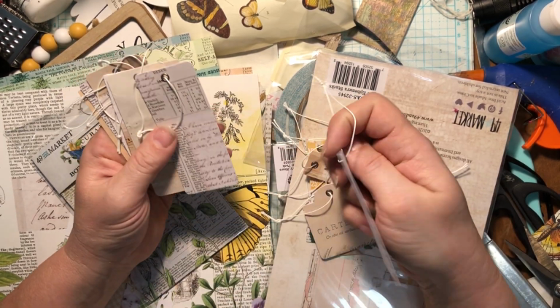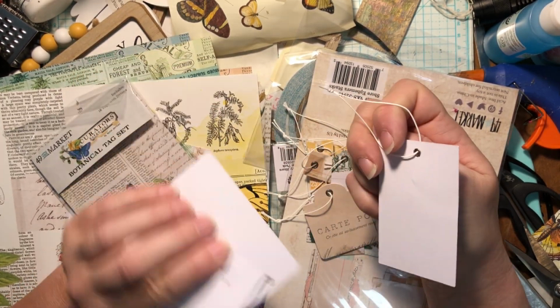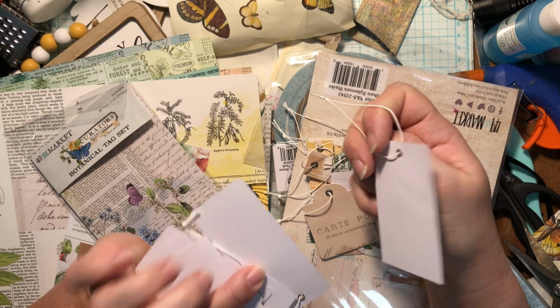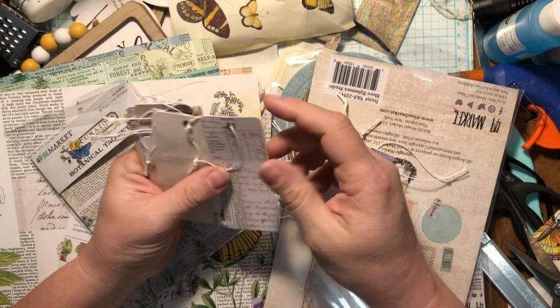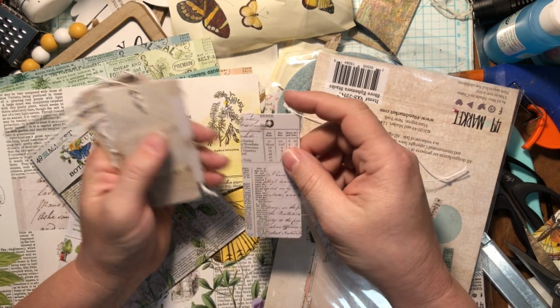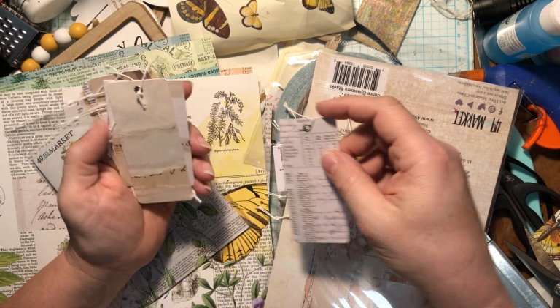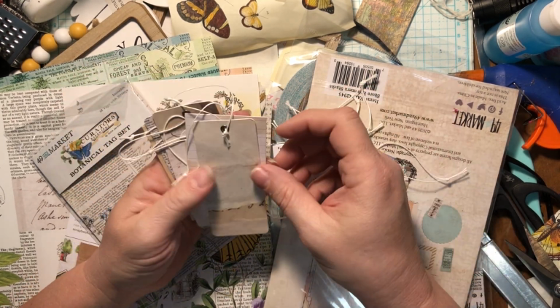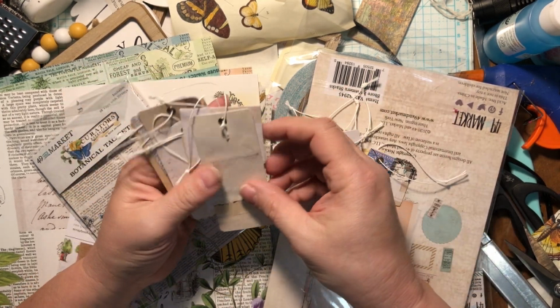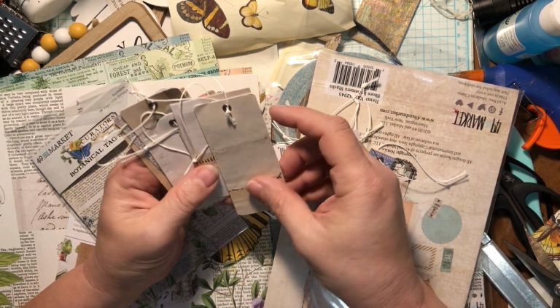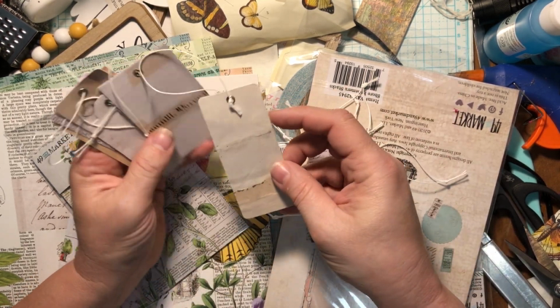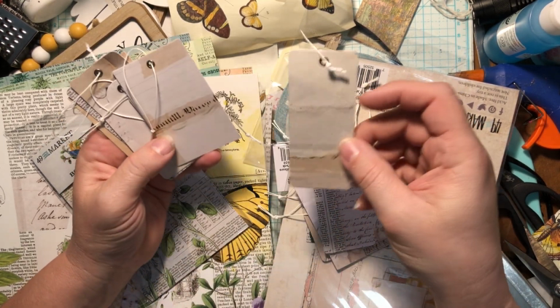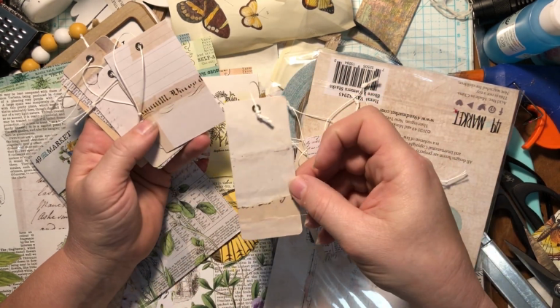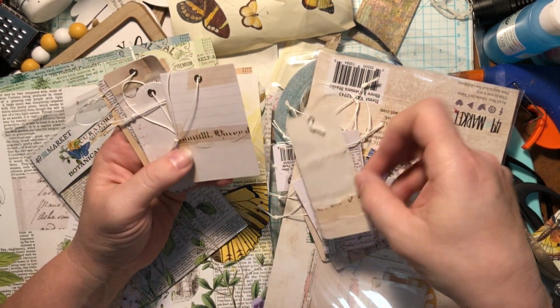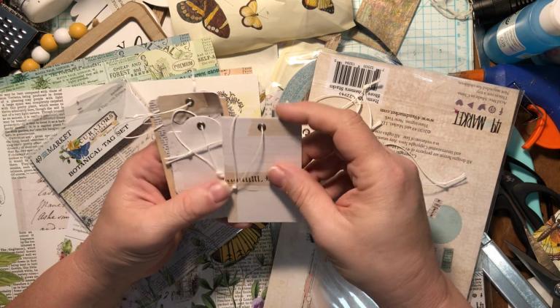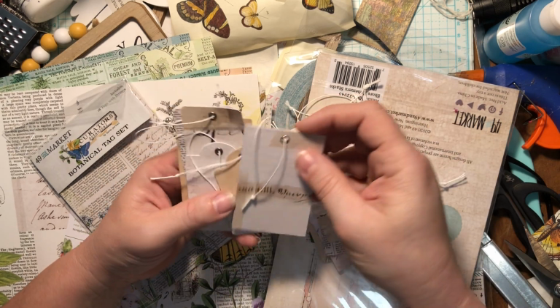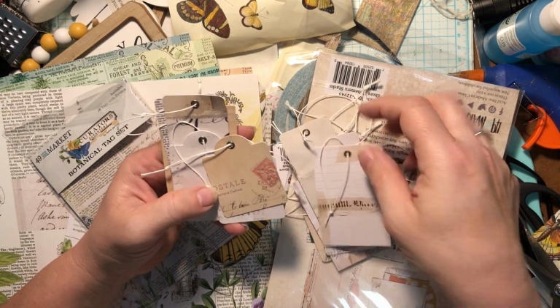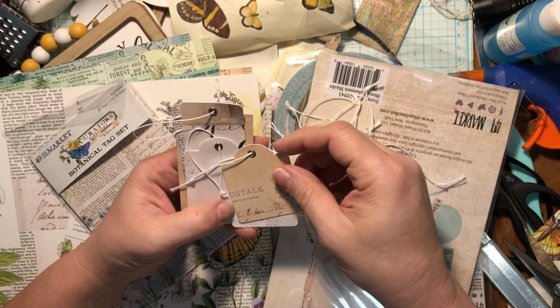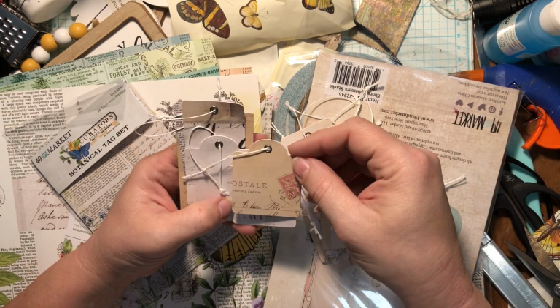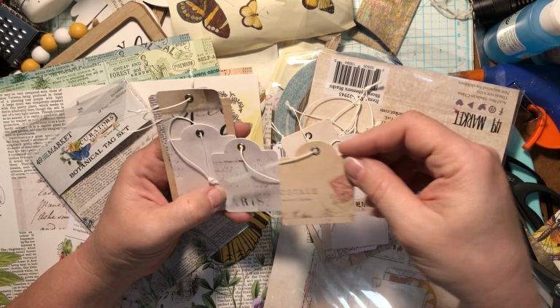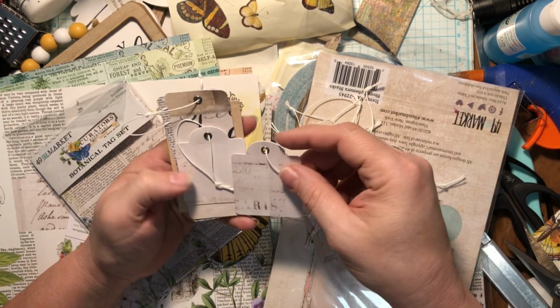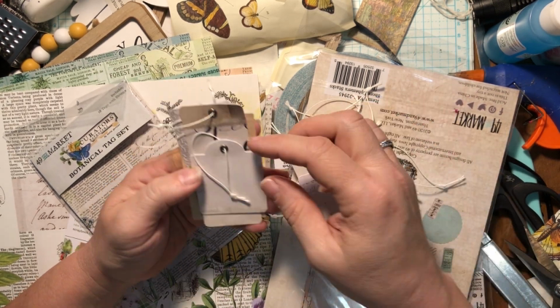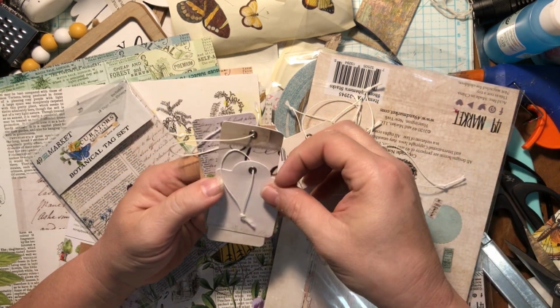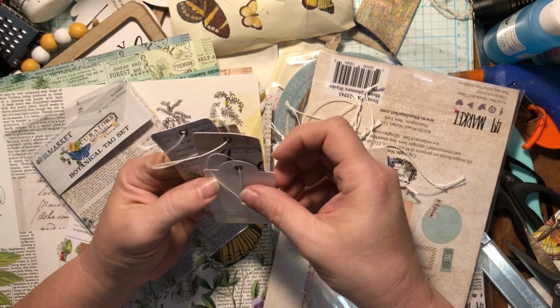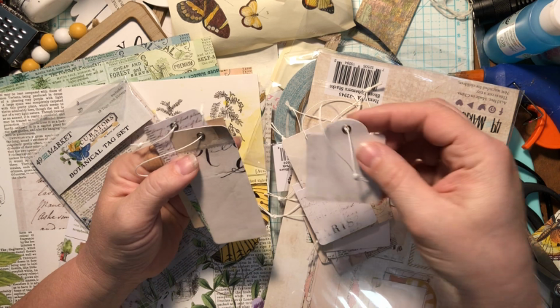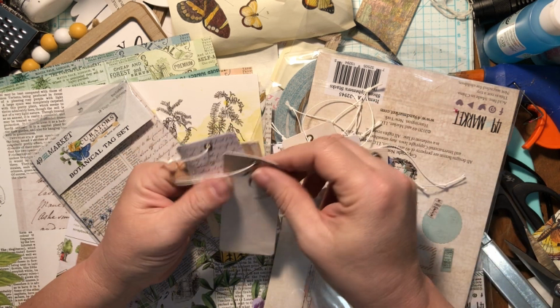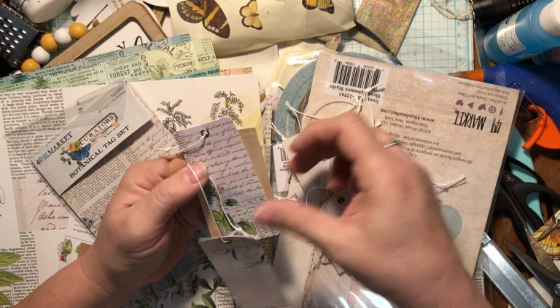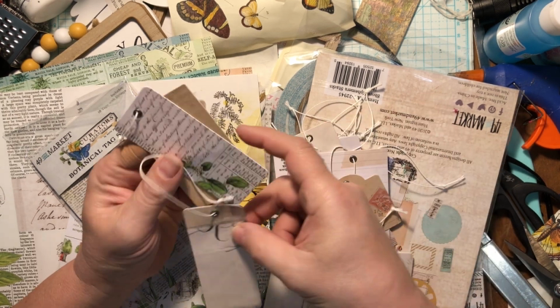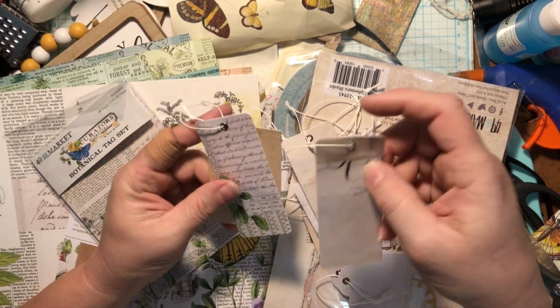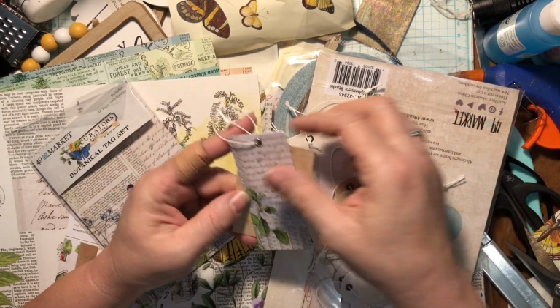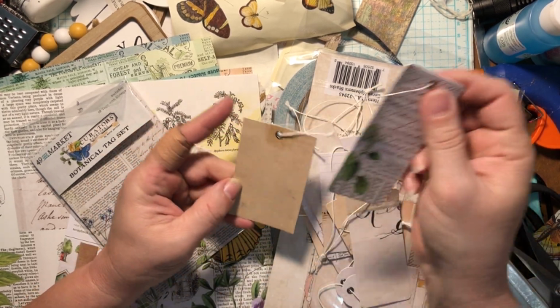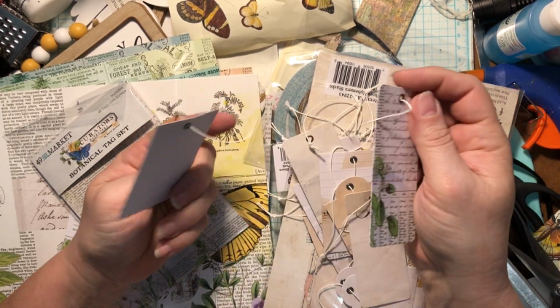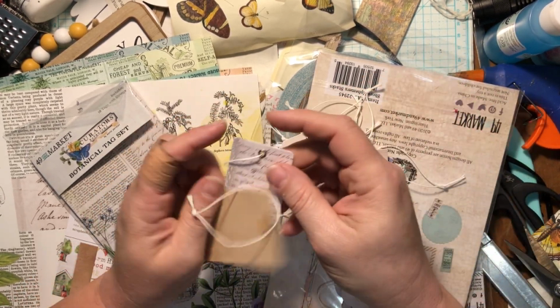They're all blank on the other side — even the plain ones are nice. Stamps! Very cute, these are awesome. So we've got some tags.